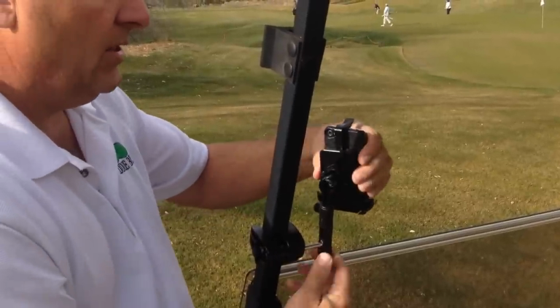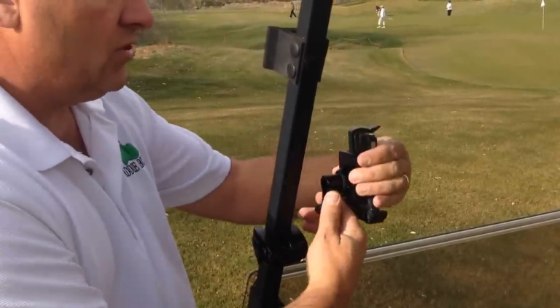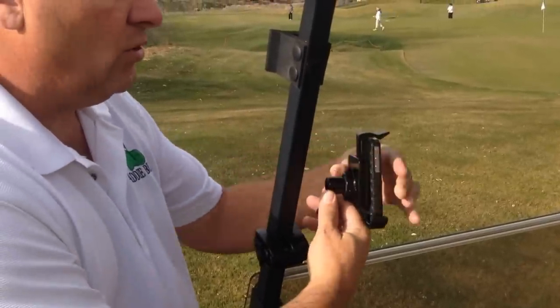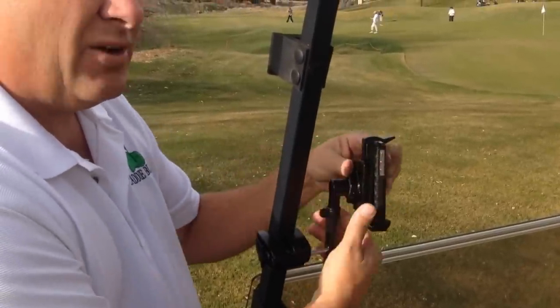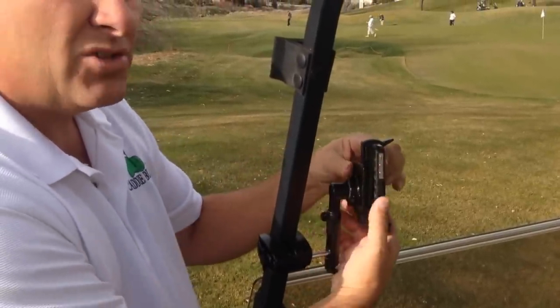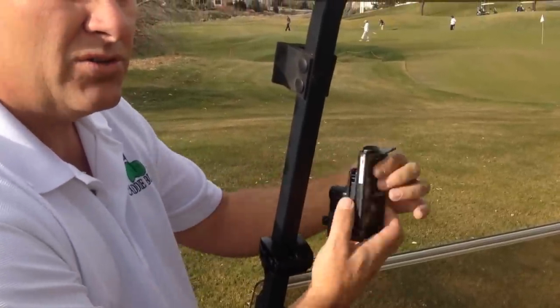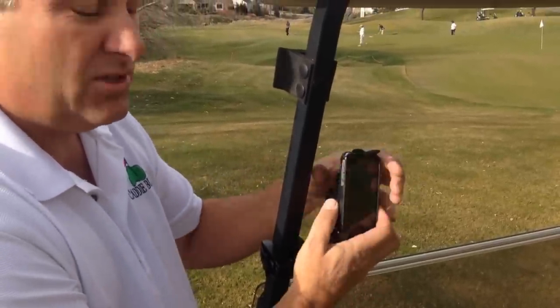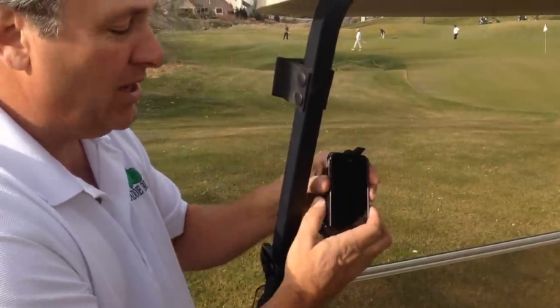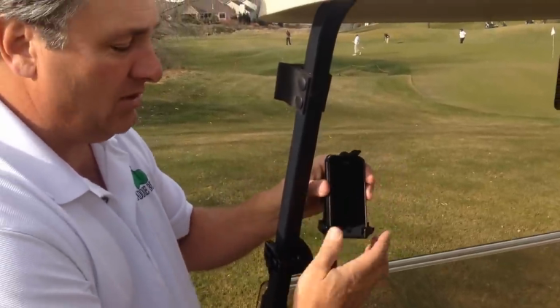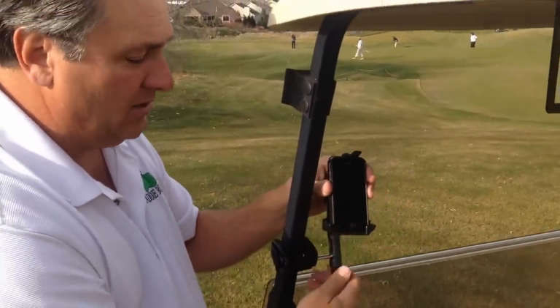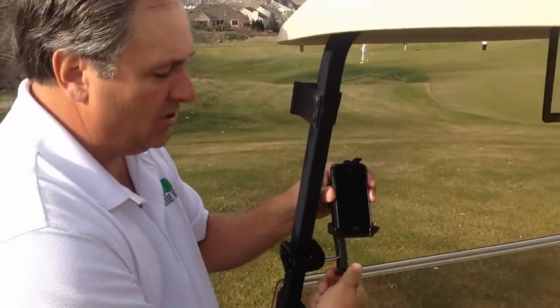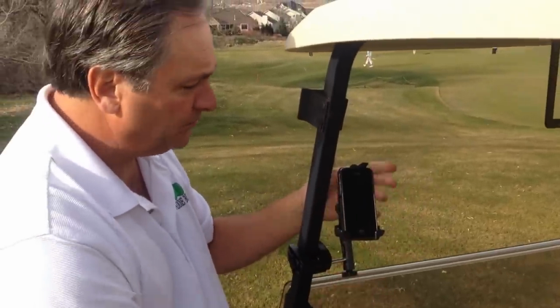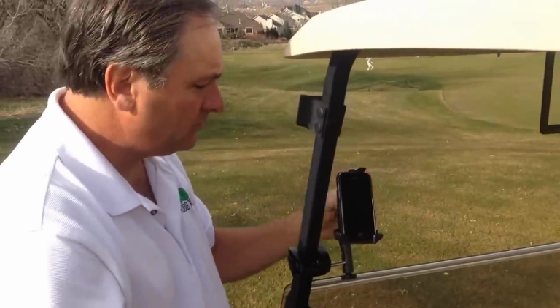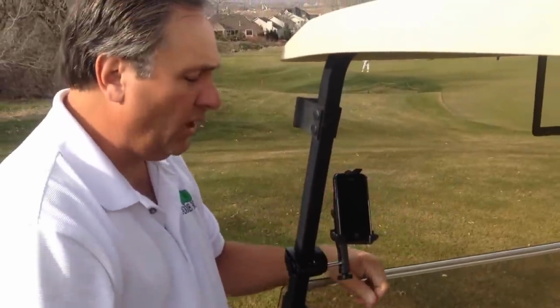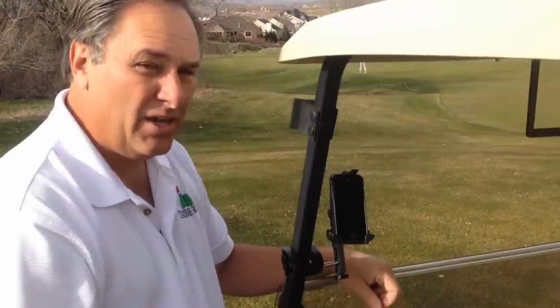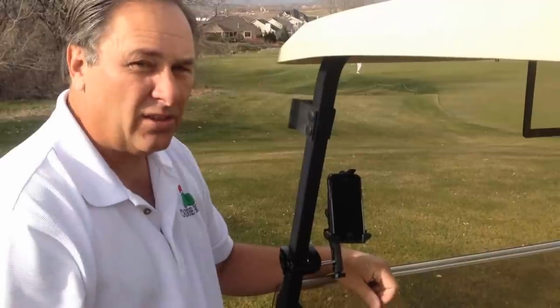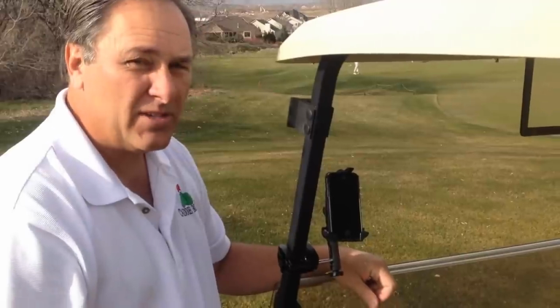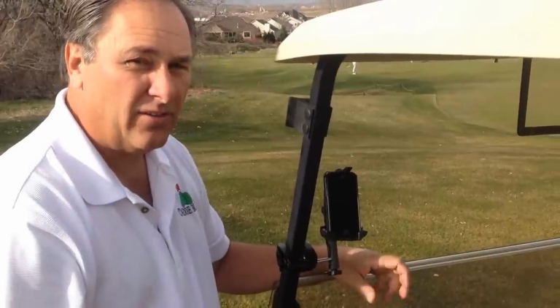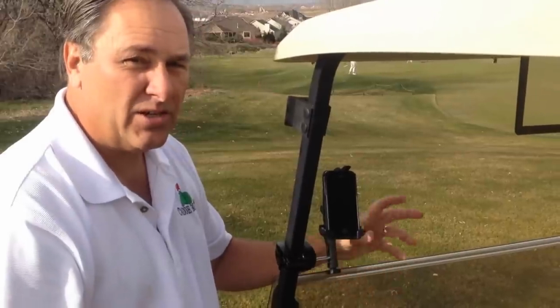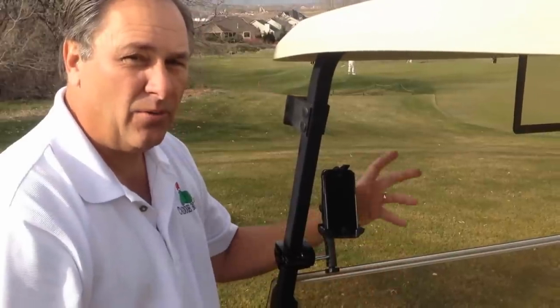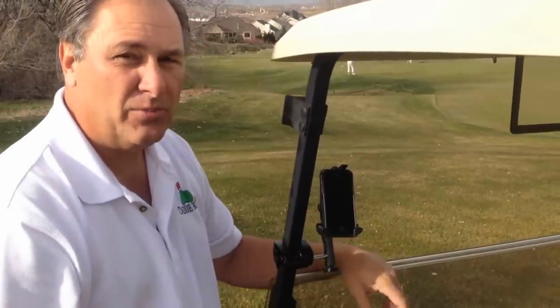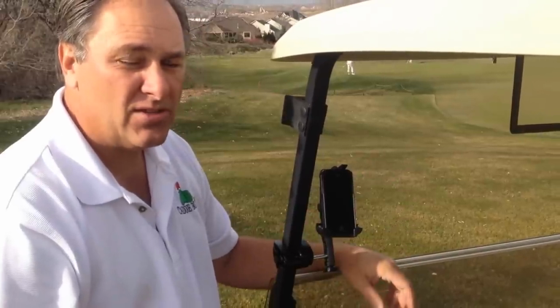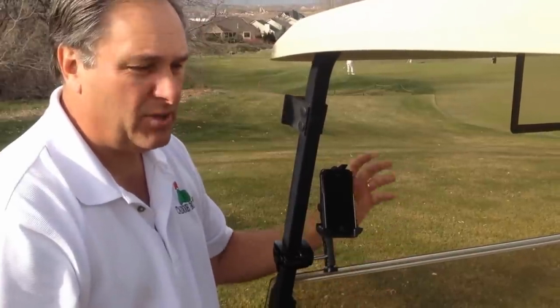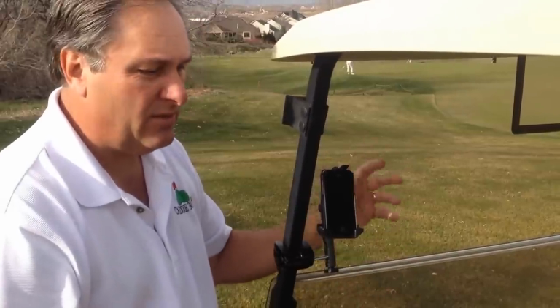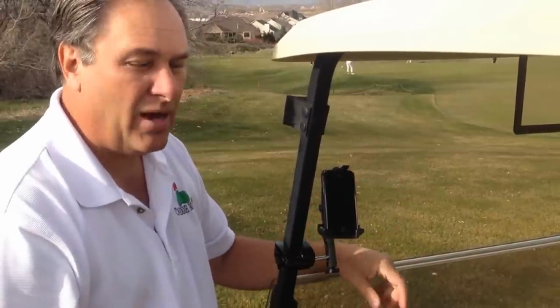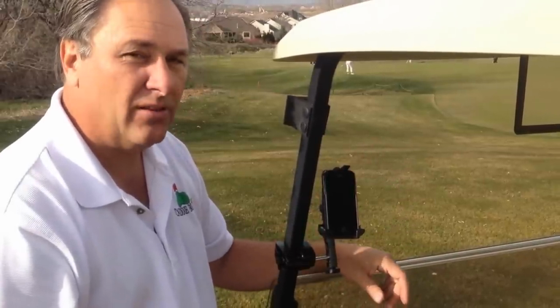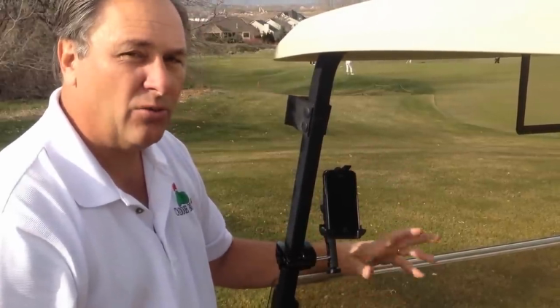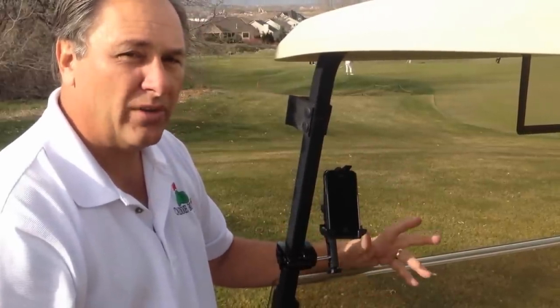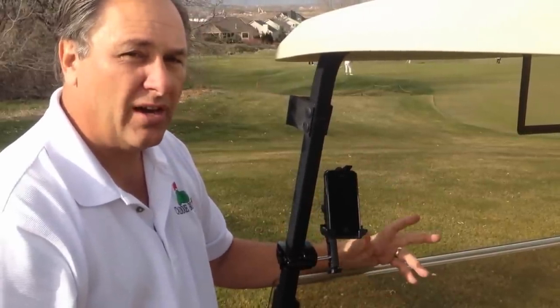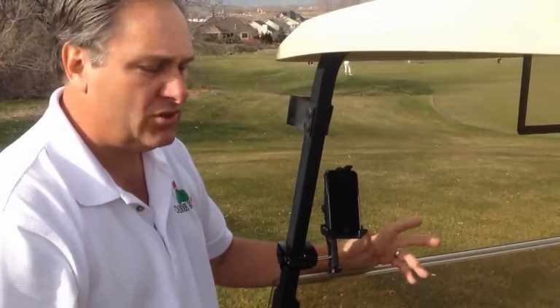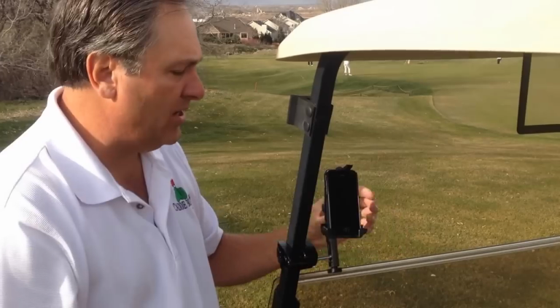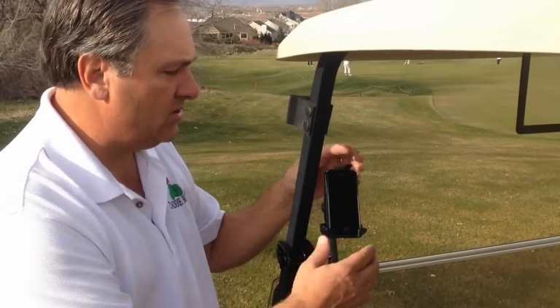So it's really cool. It will also hold some of the GPS units out there. Check the website for information about what GPS you have, but it'll work with a lot of different GPS units.